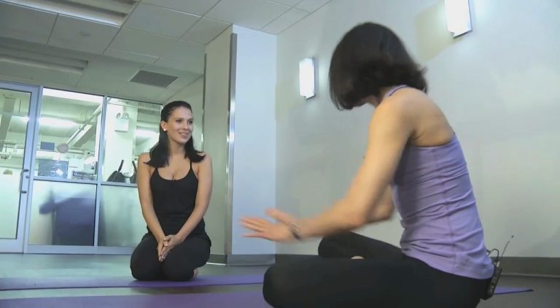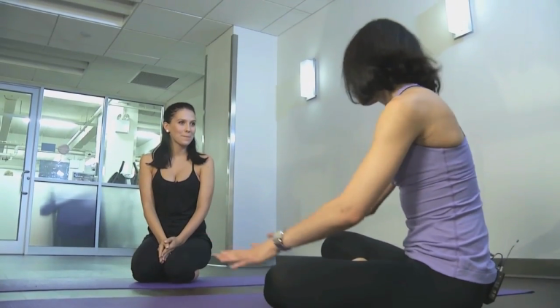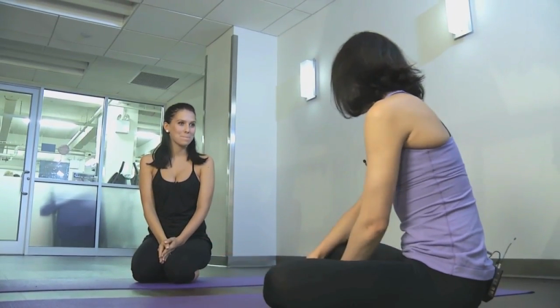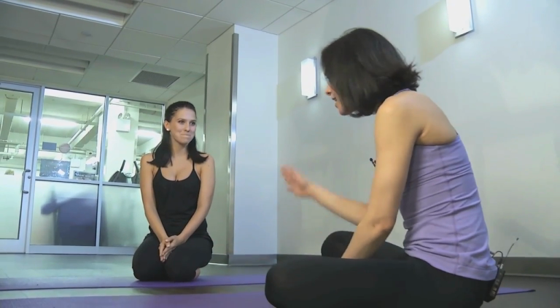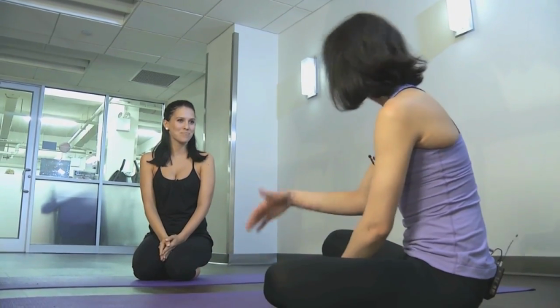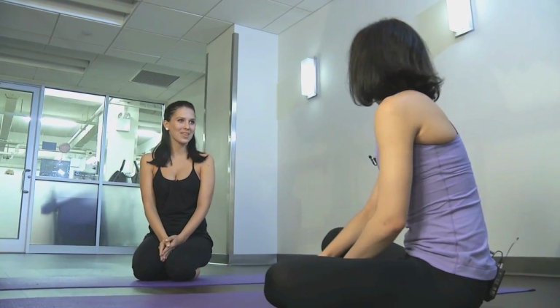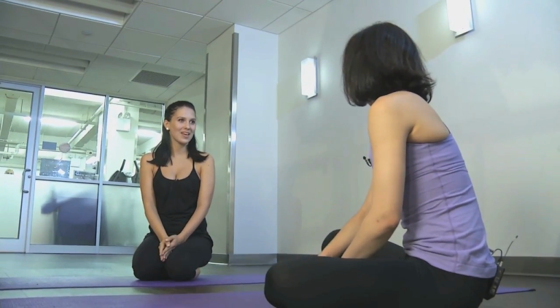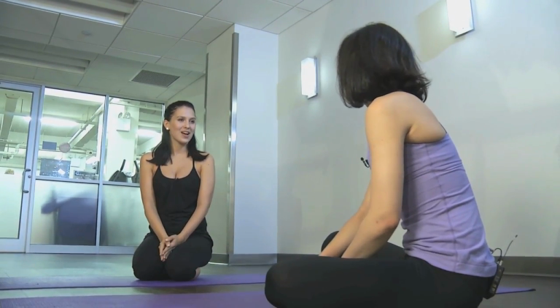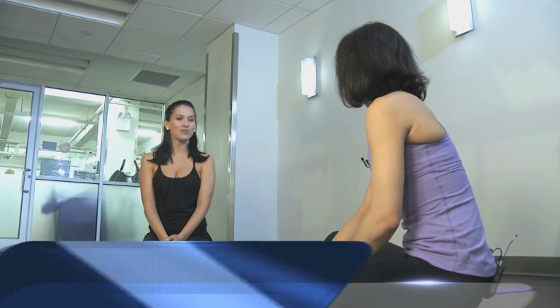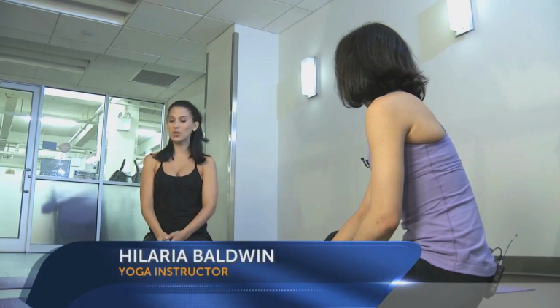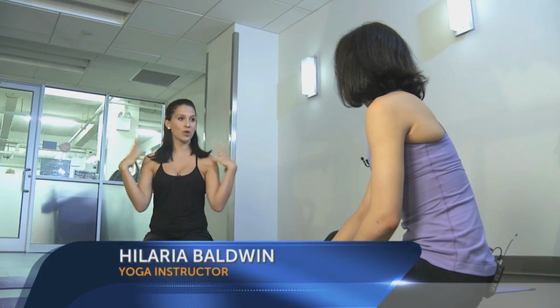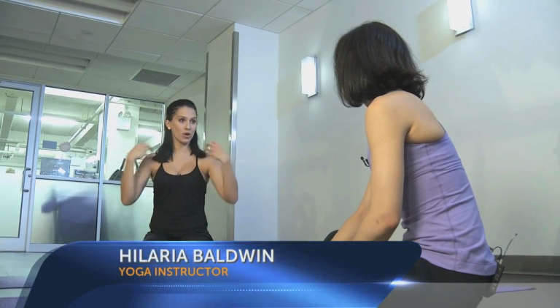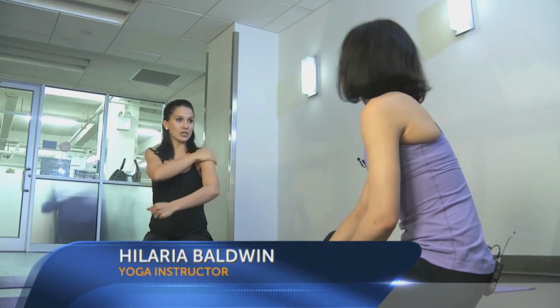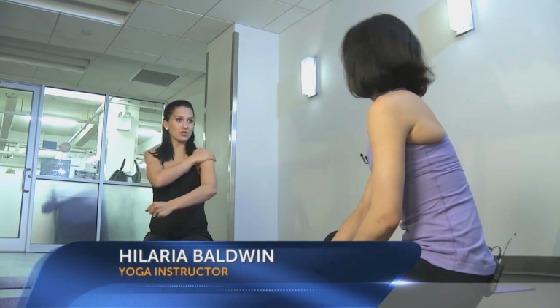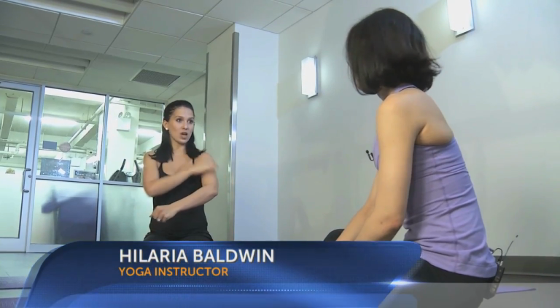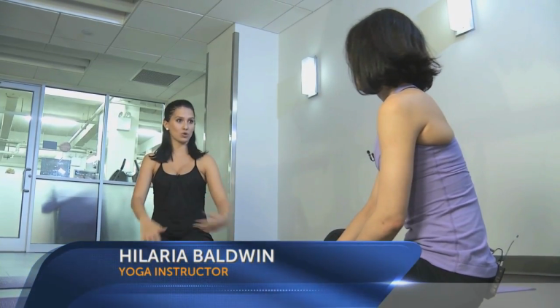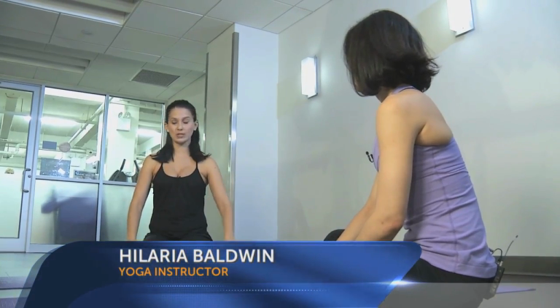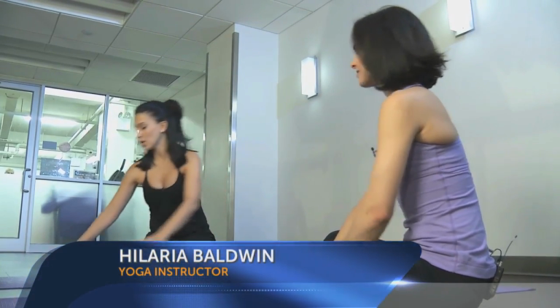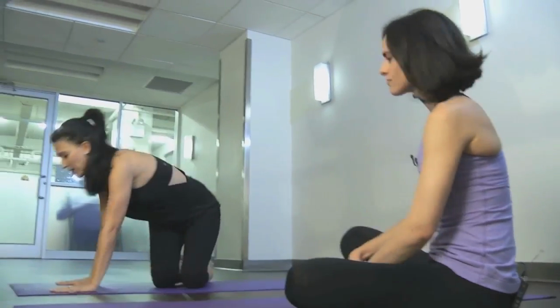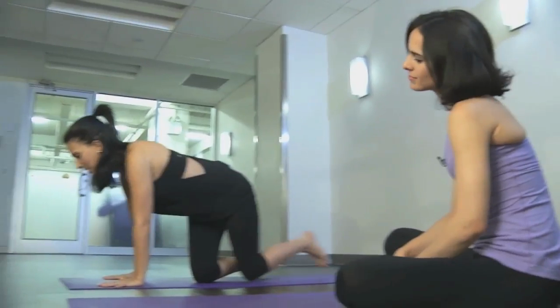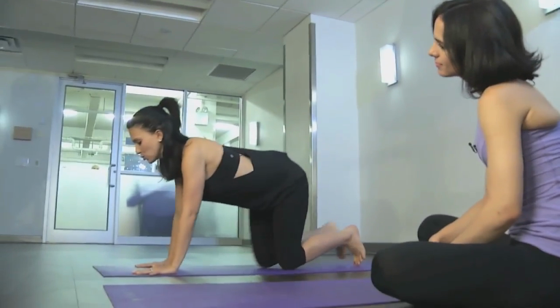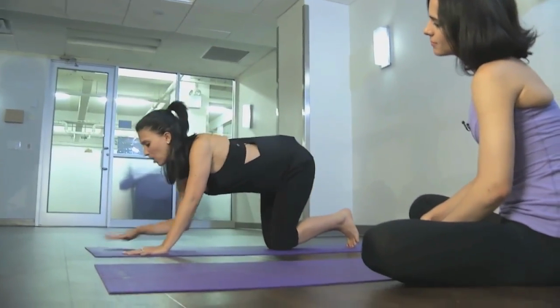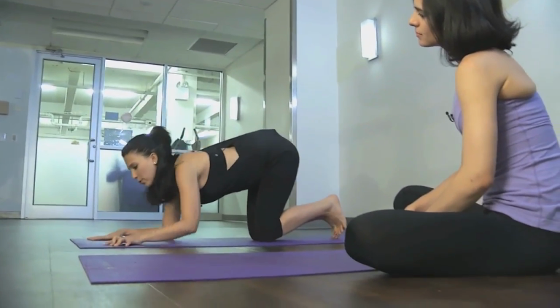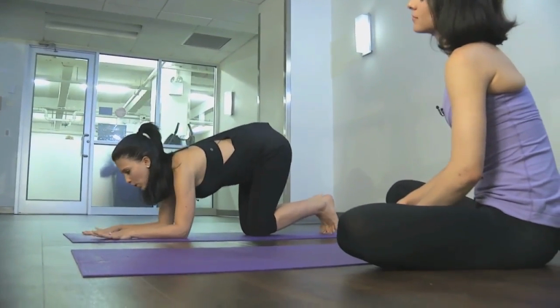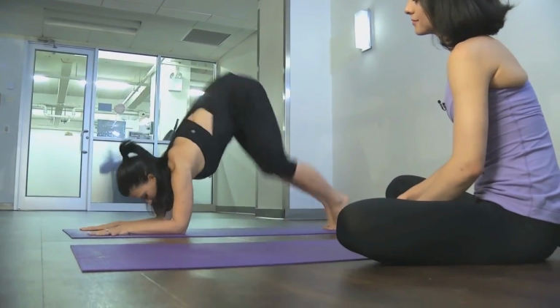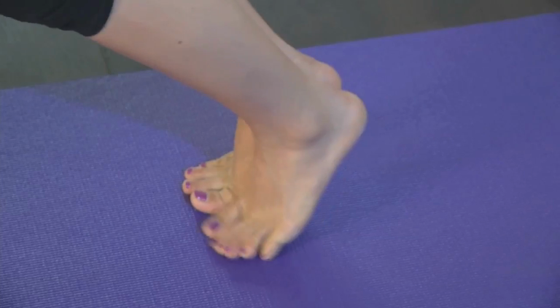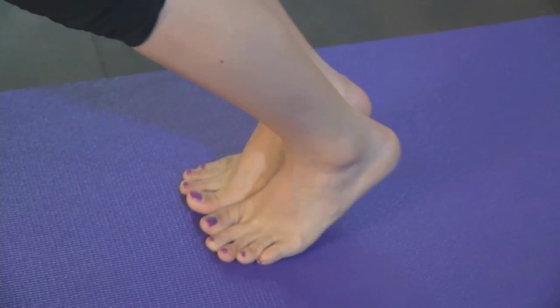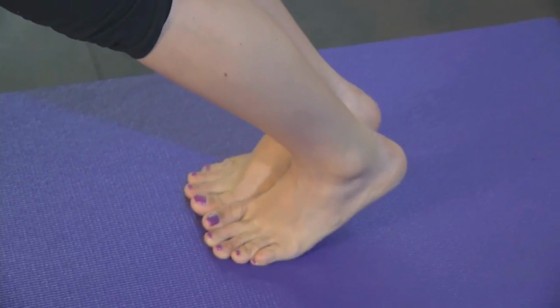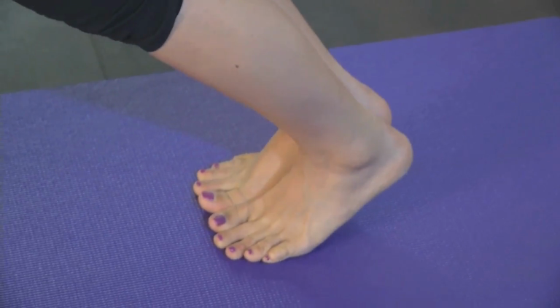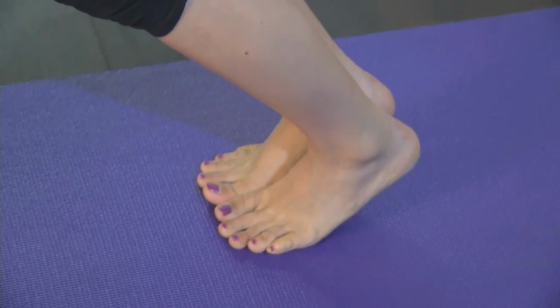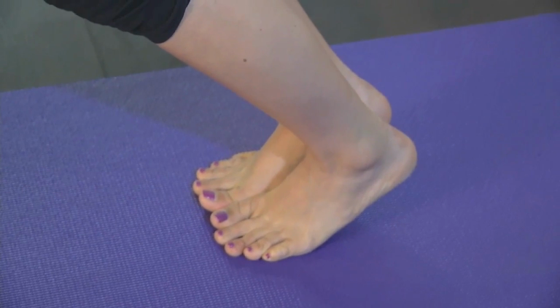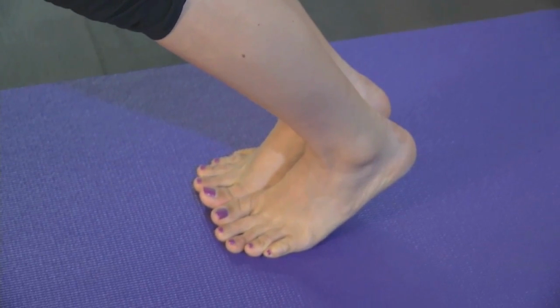So you're gonna show us three different moves. What's the first one that we're gonna see? The first one is really great for working your deltoids, gives you really incredible shoulder muscles. So you're gonna come into dolphin pose, where your feet are all the way together — it's kind of like a play-off of downward facing dog.